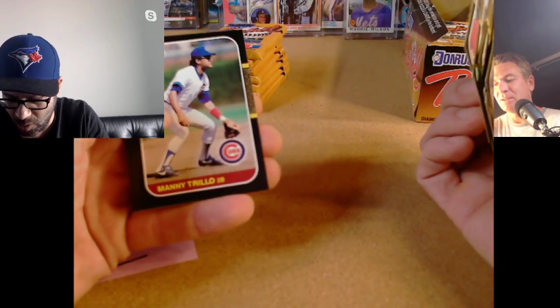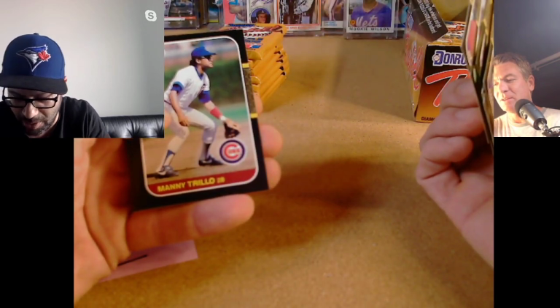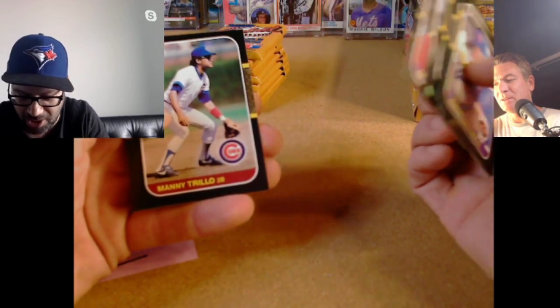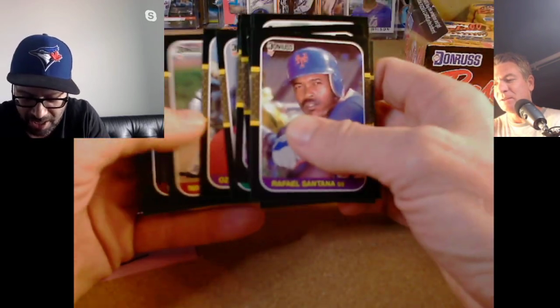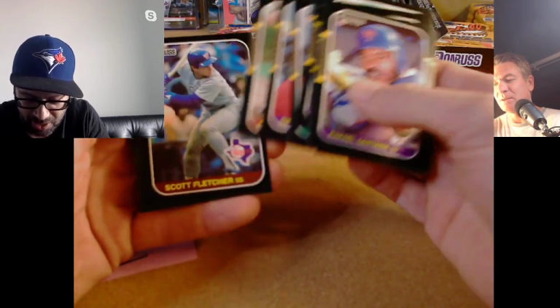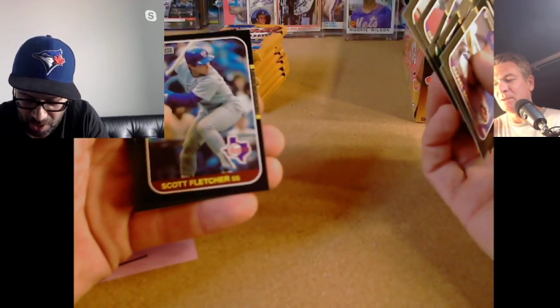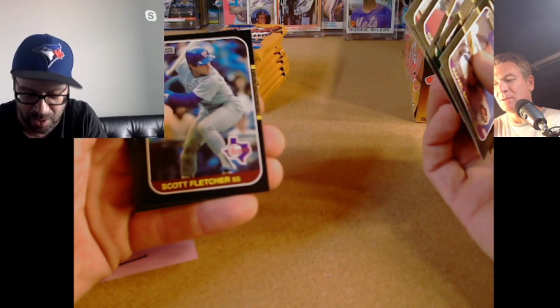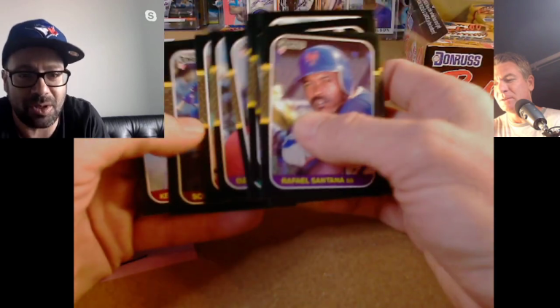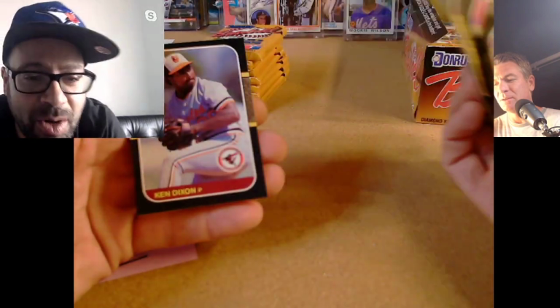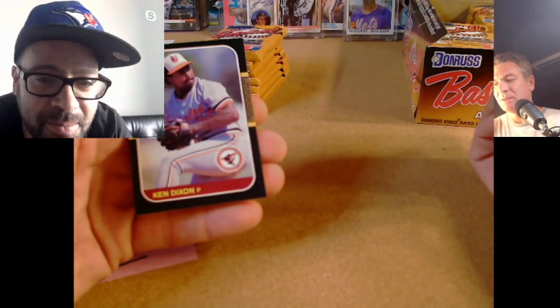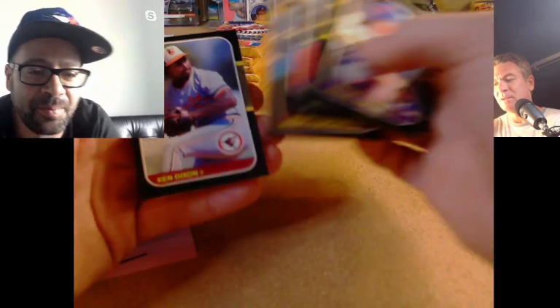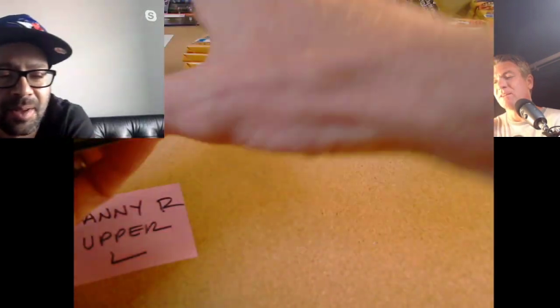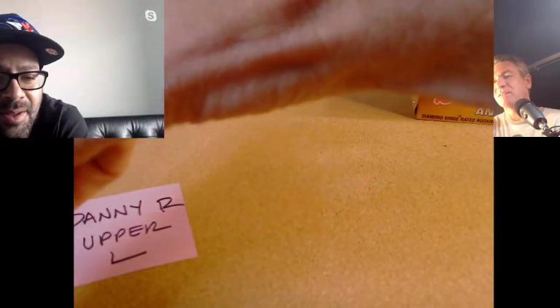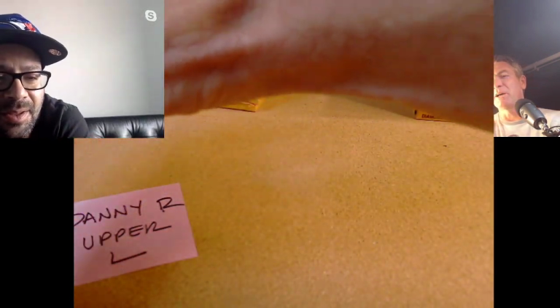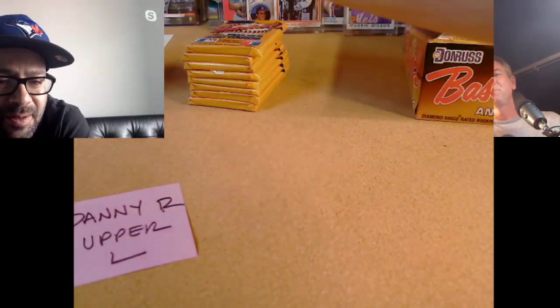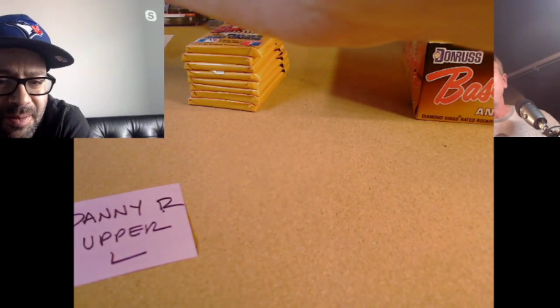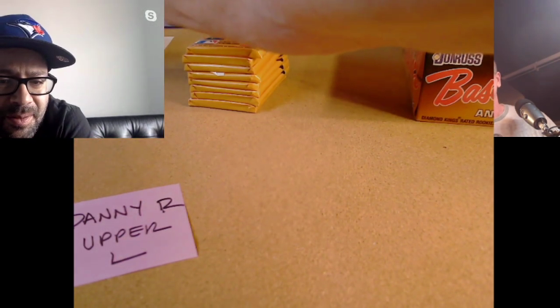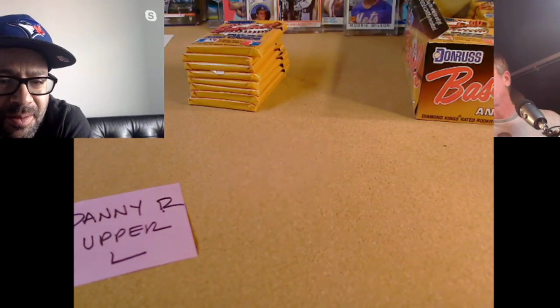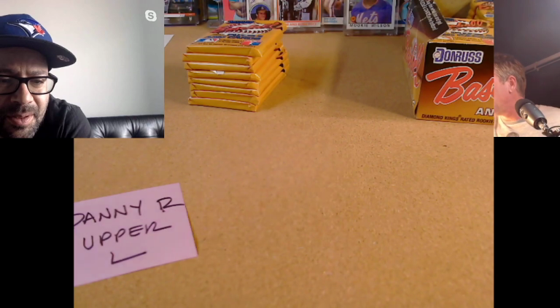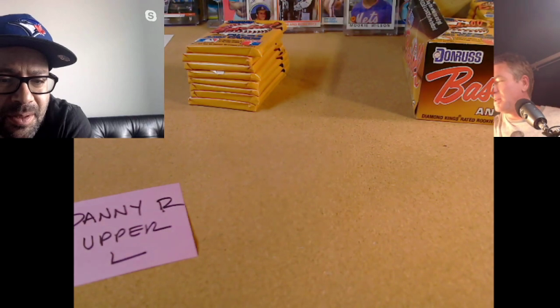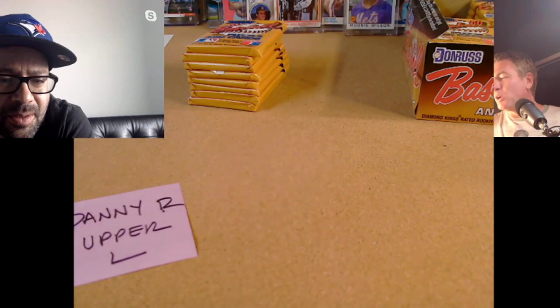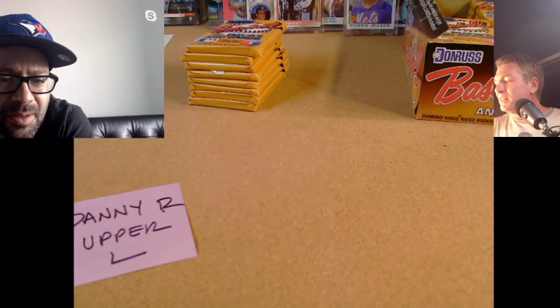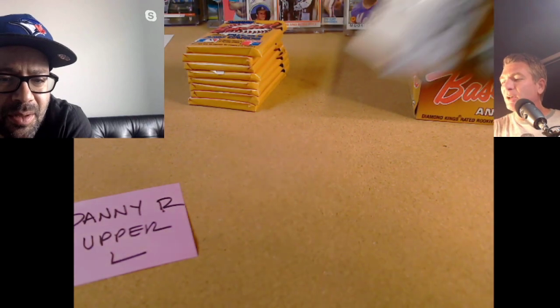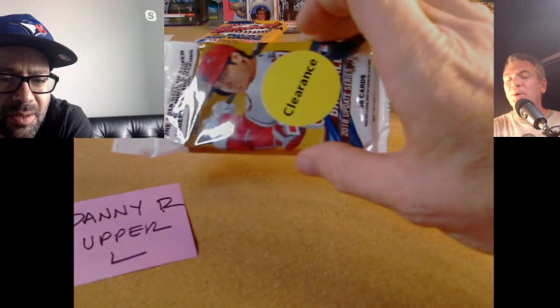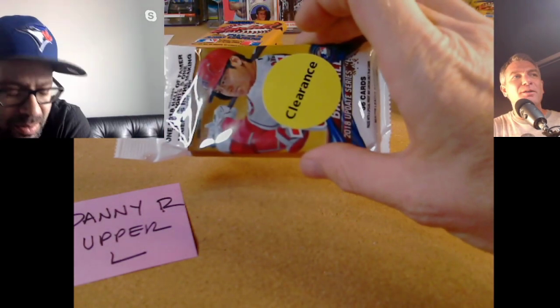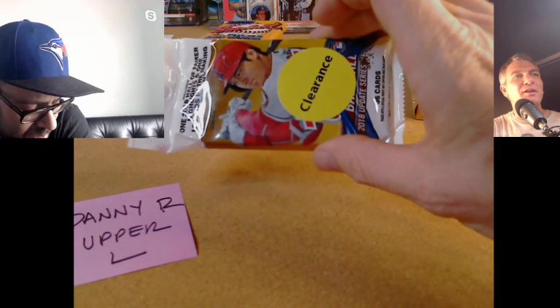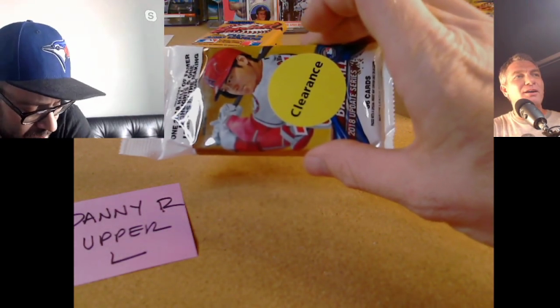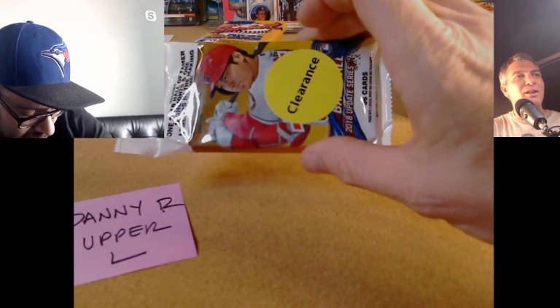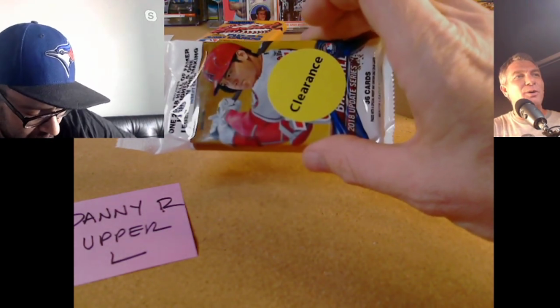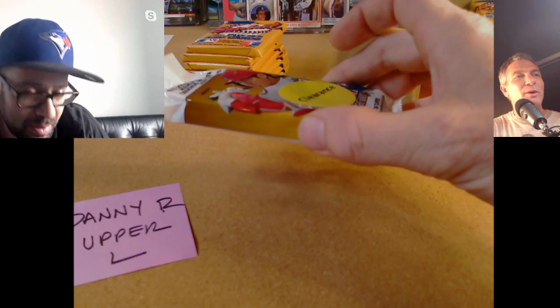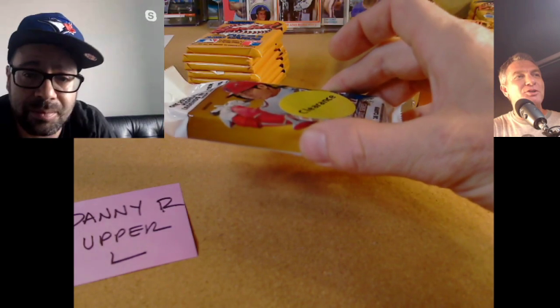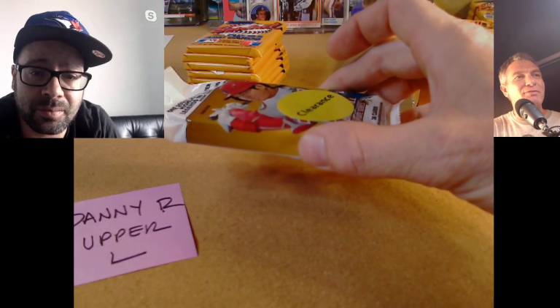Hopefully Steve Trout is wearing his signature glasses on whatever card this is. We've got a sneak peek — we're going to have an intro coming up for the channel, it's gonna be fun. That's an Ozzie Guillen second year card. He should be managing again — I don't understand why you win the World Series and no one hires you.